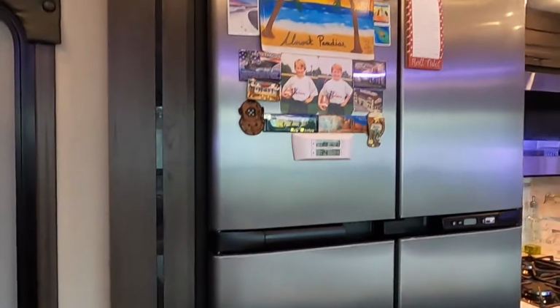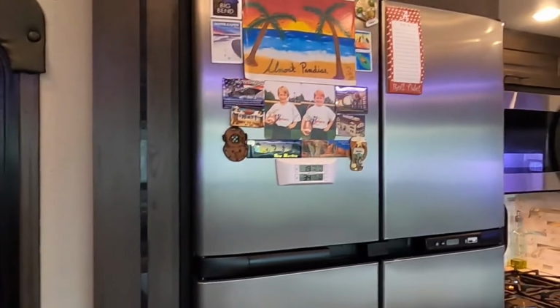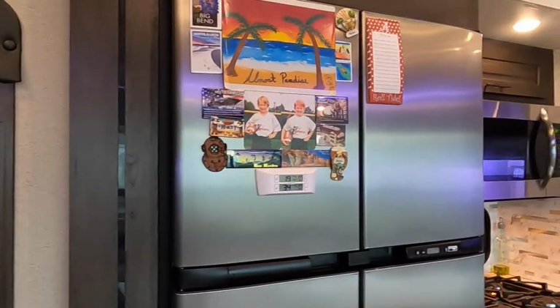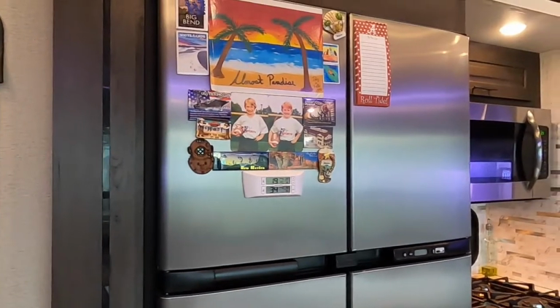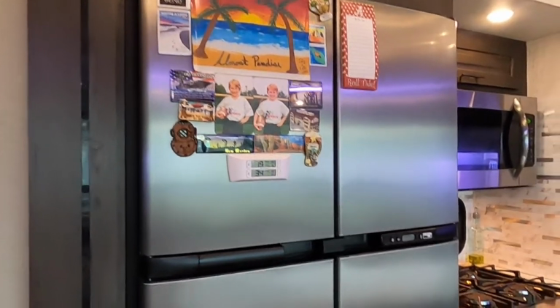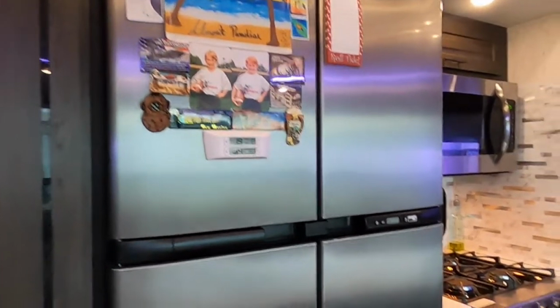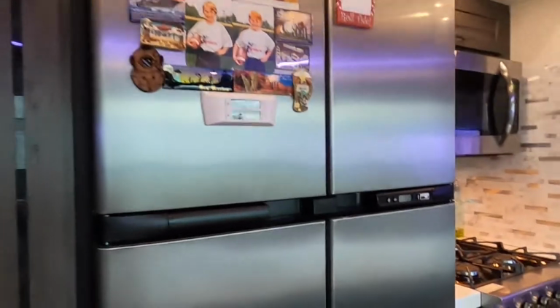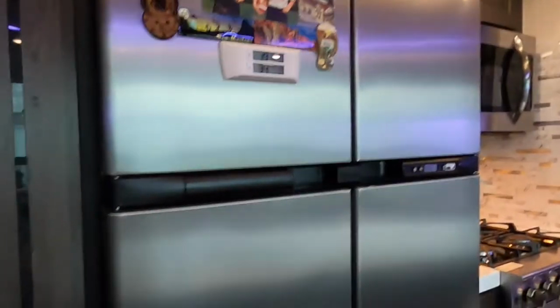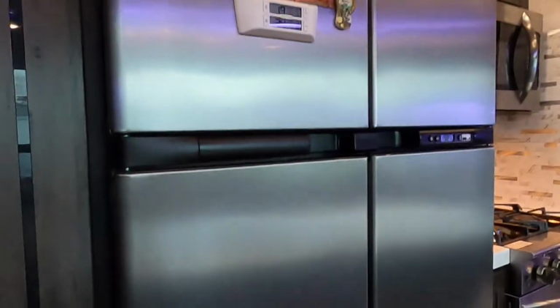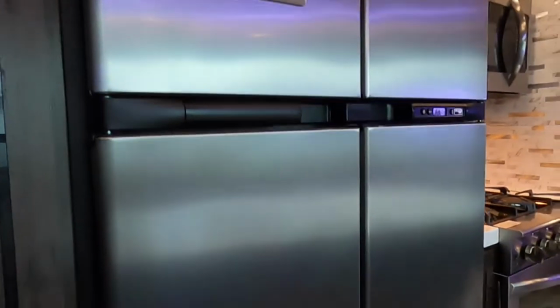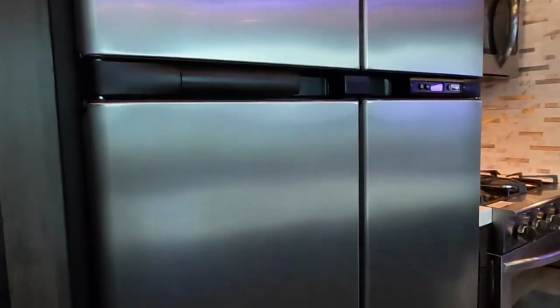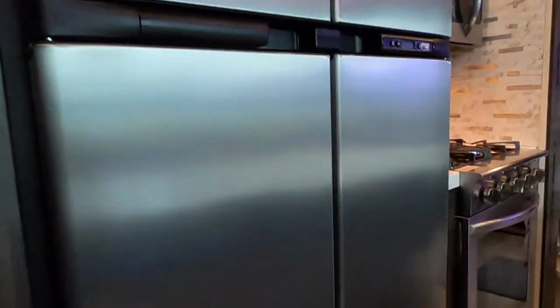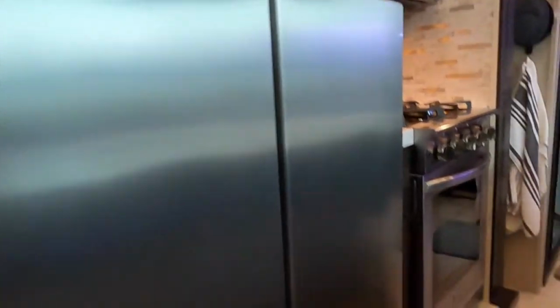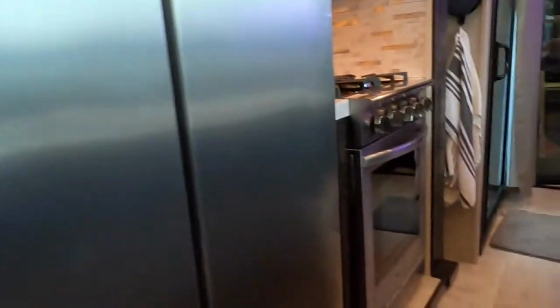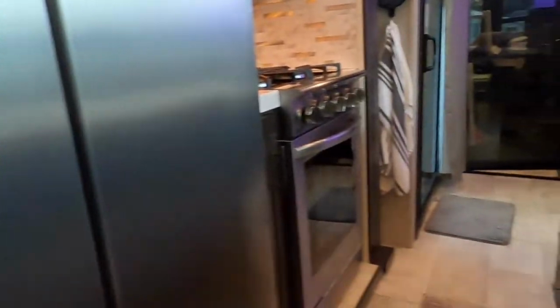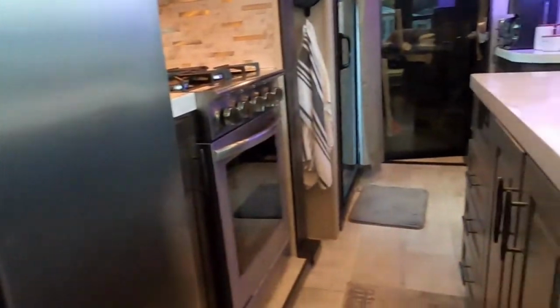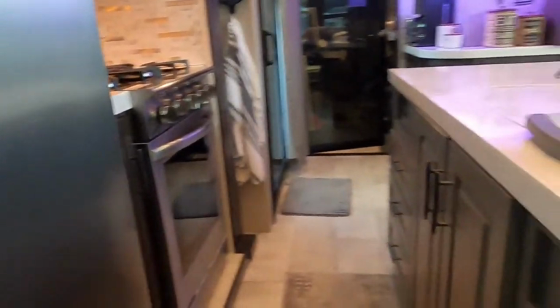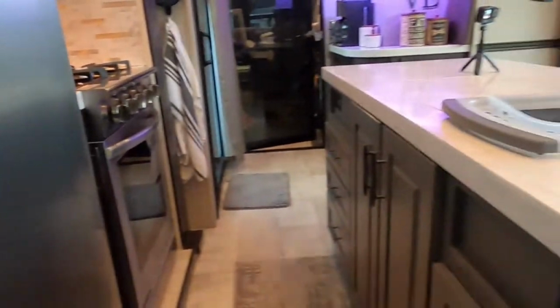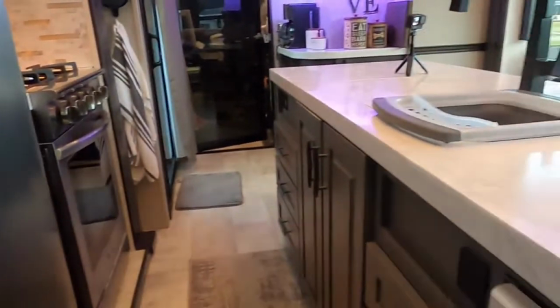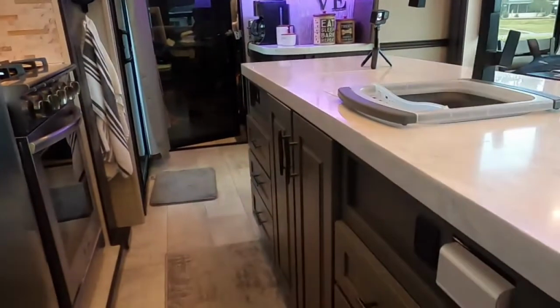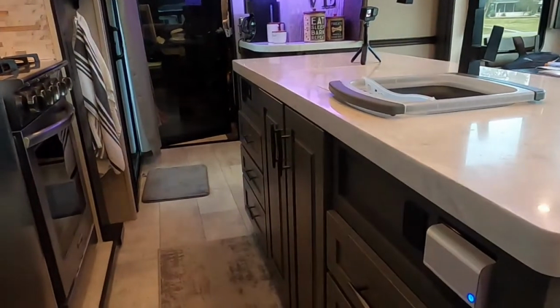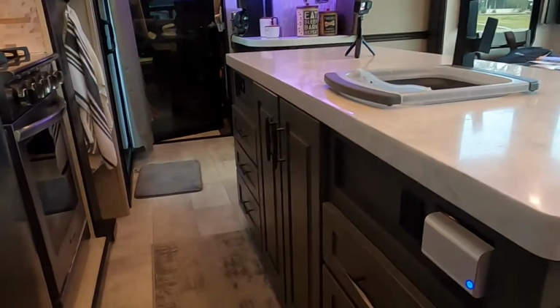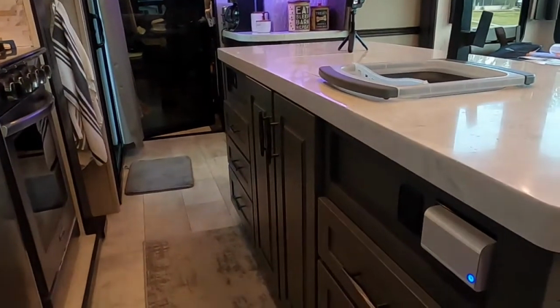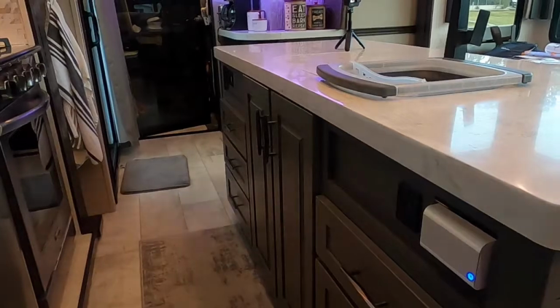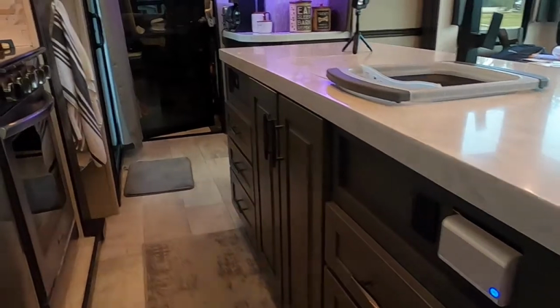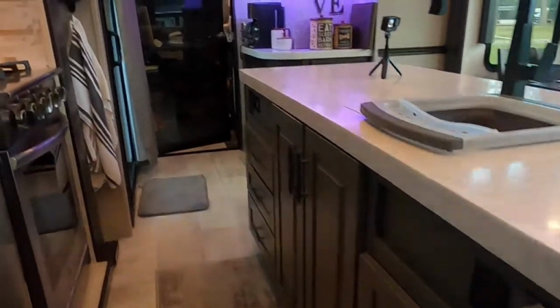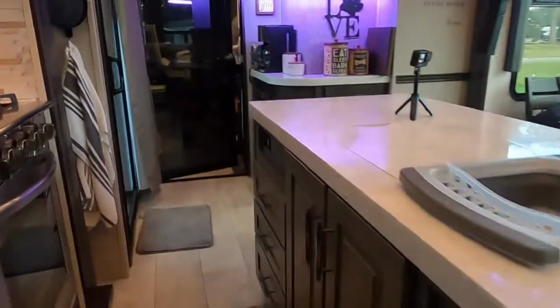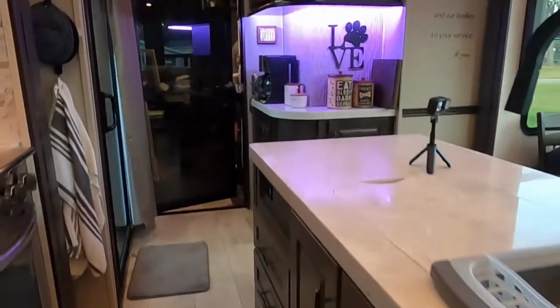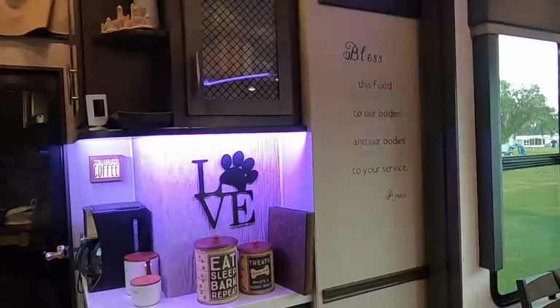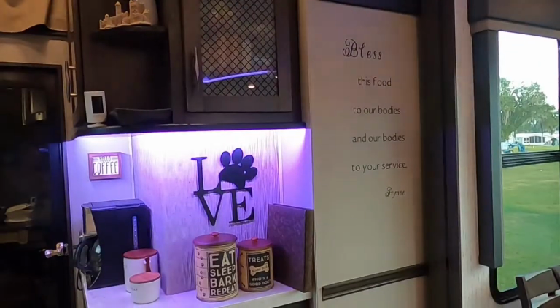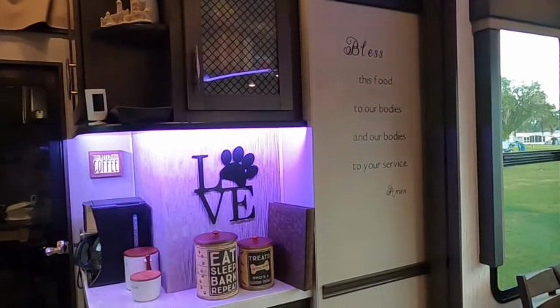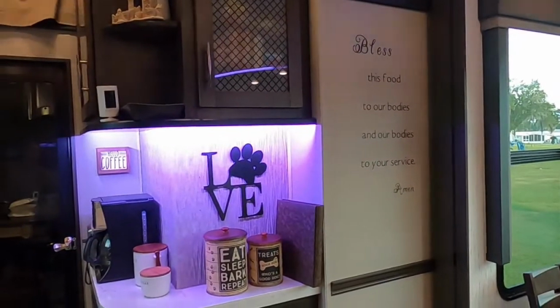We use command hooks all over the place to hold everything from dish rags to robes, bath towels, and even clothes. We could not forget a place for Cammie and Lily's treats. And coffee.